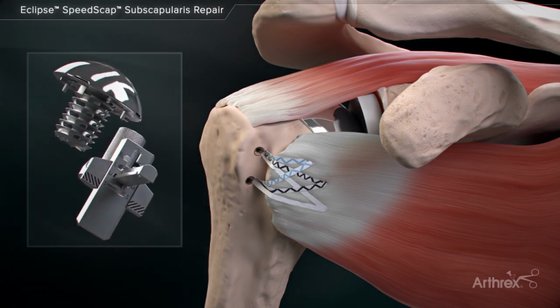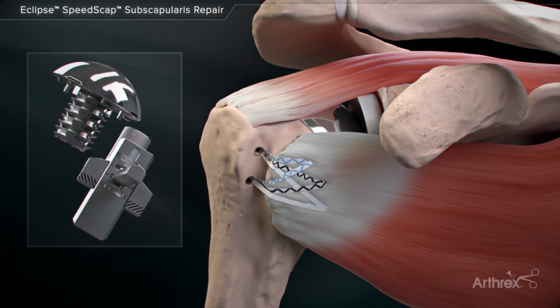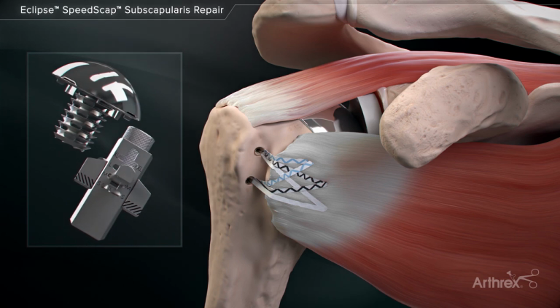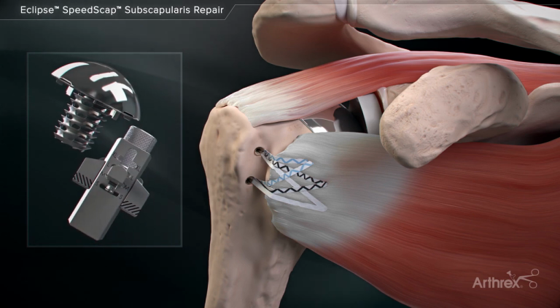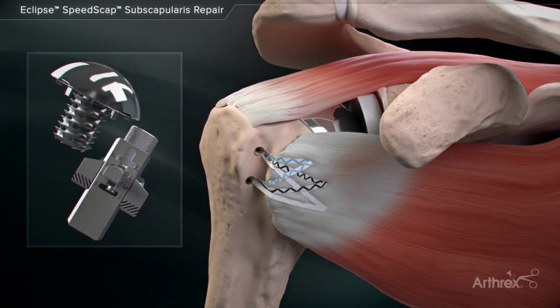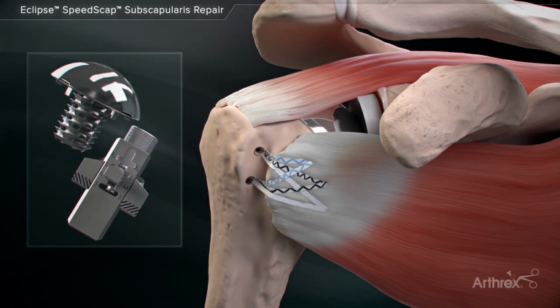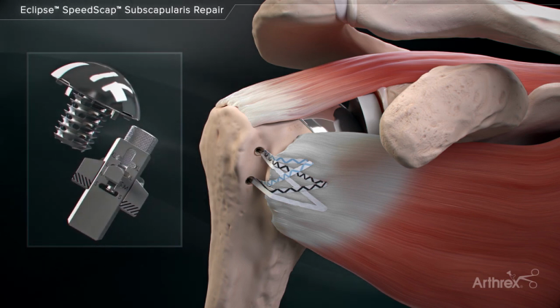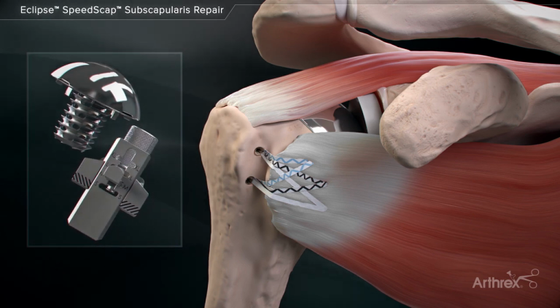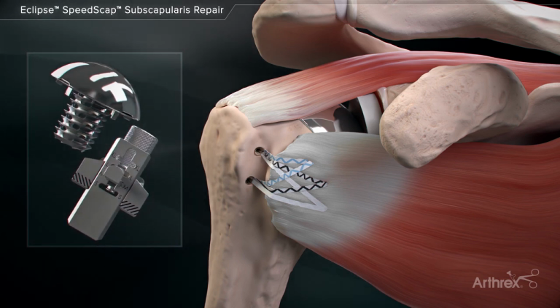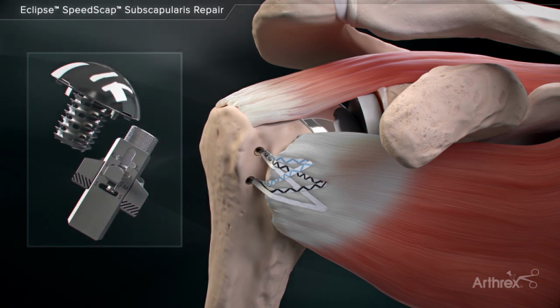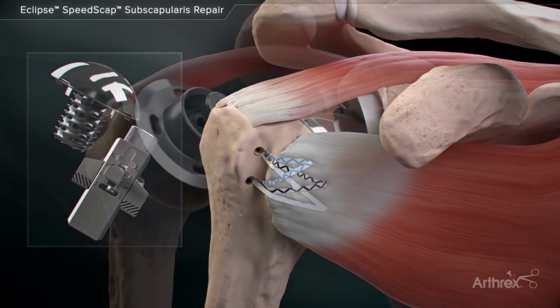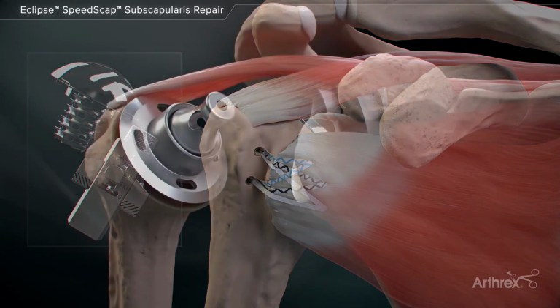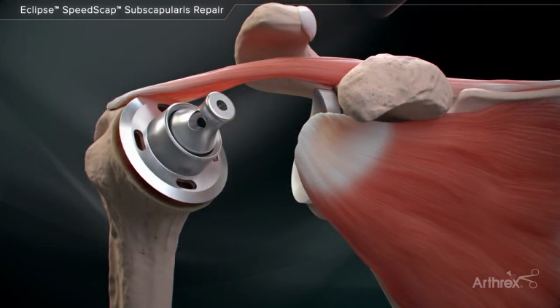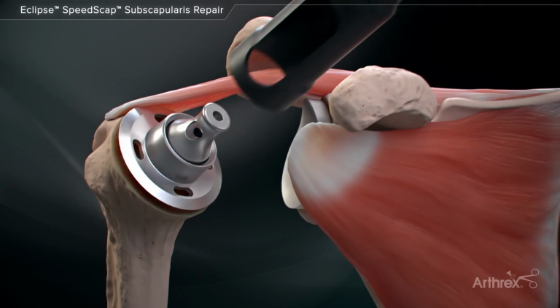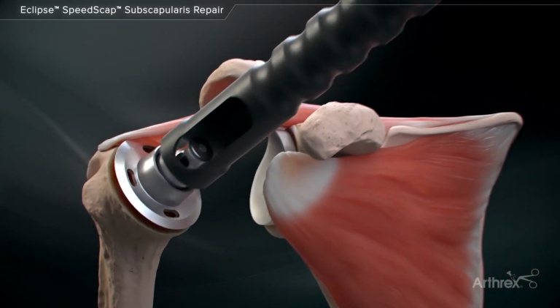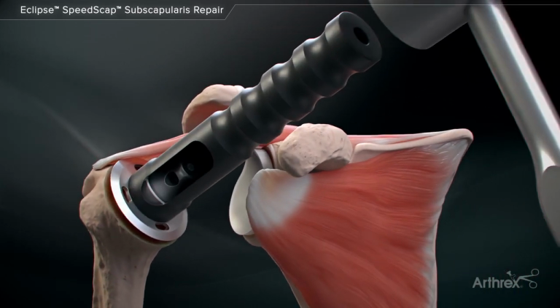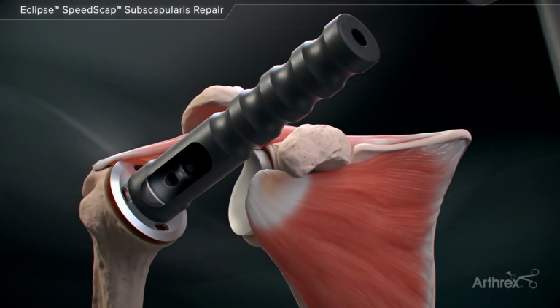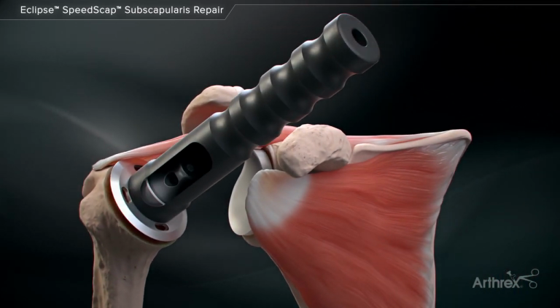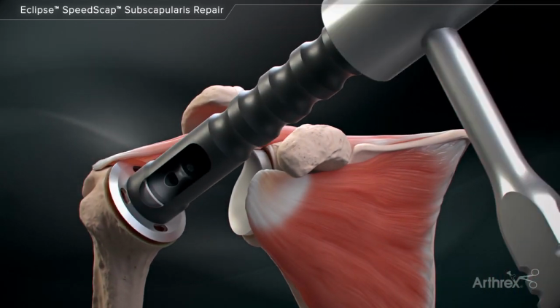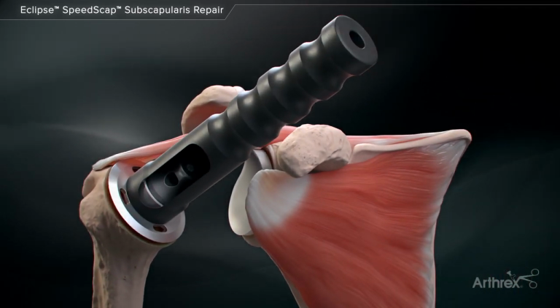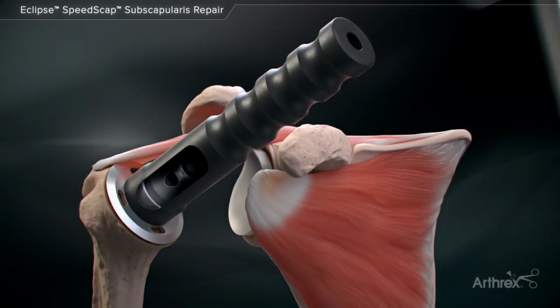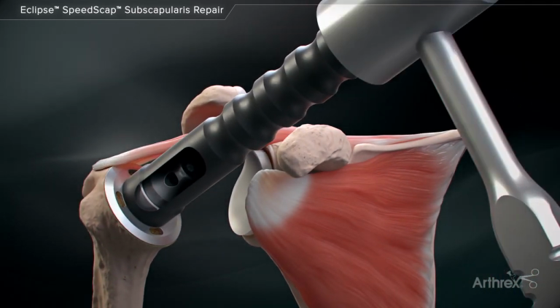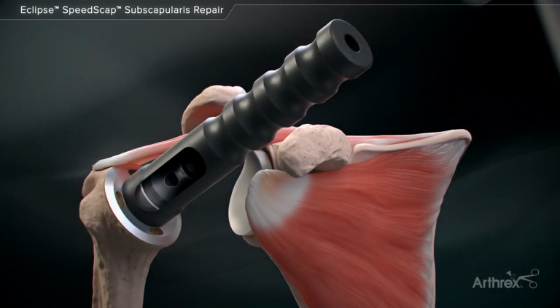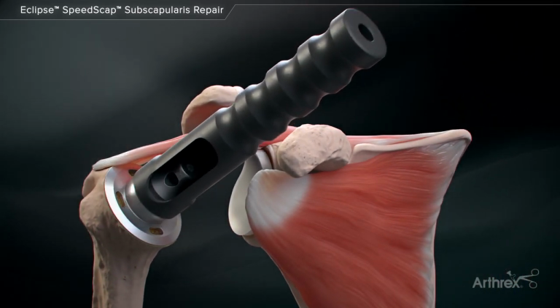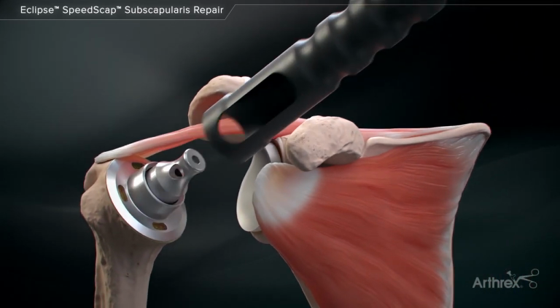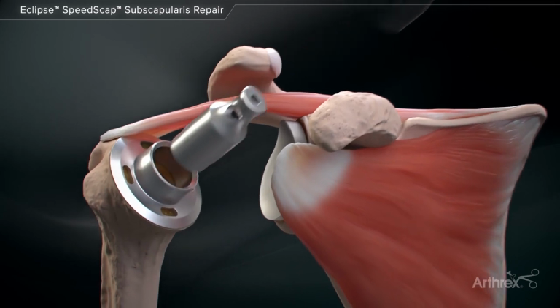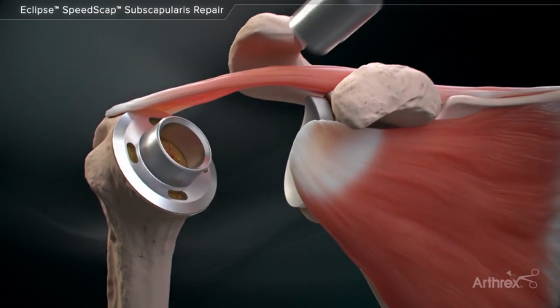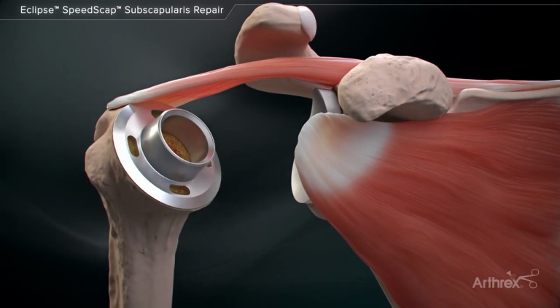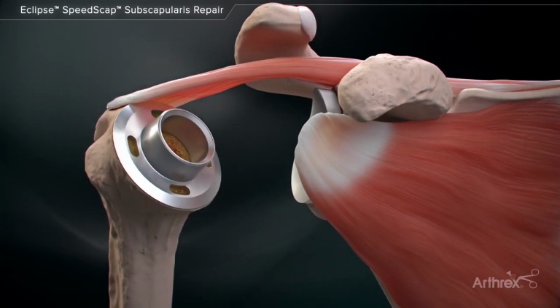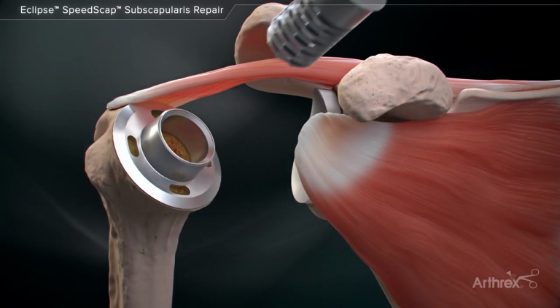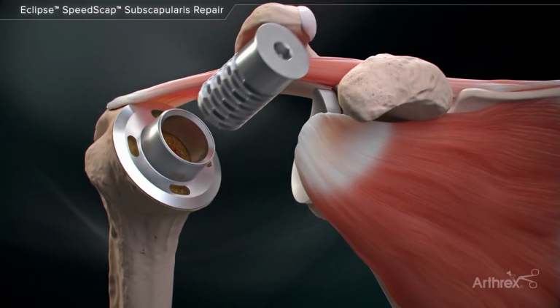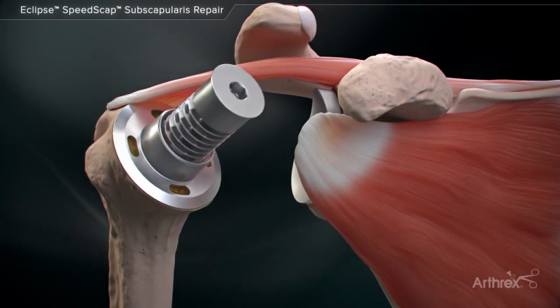After preparation of the humerus, including humeral head osteotomy and trunnion and cage screw sizing, the final trunnion is guided over the centering device and malleted into place. The cage screw is then inserted until the final fixation is achieved.